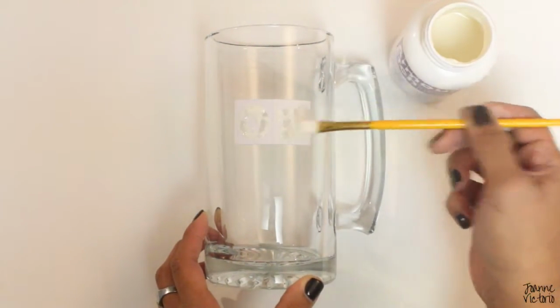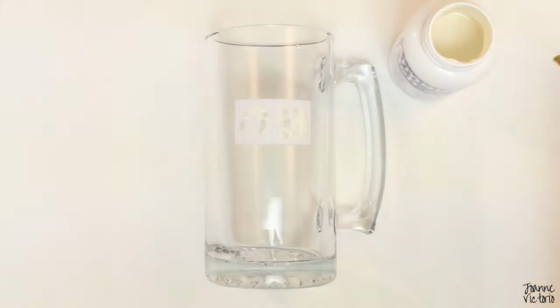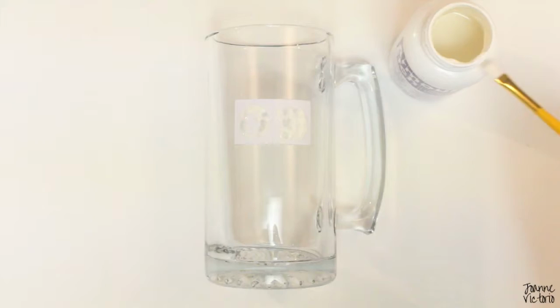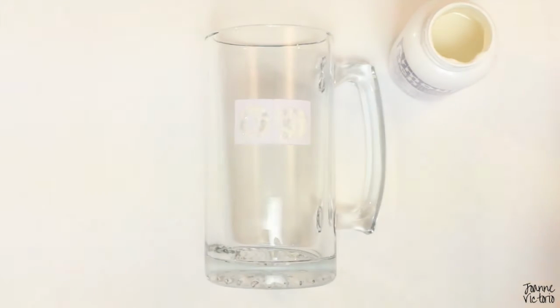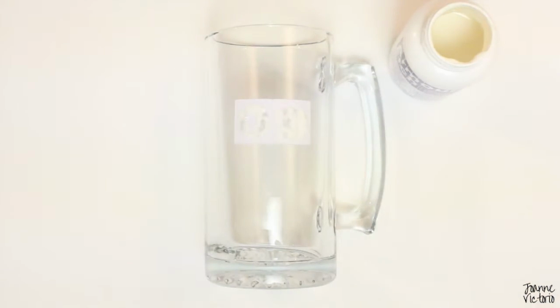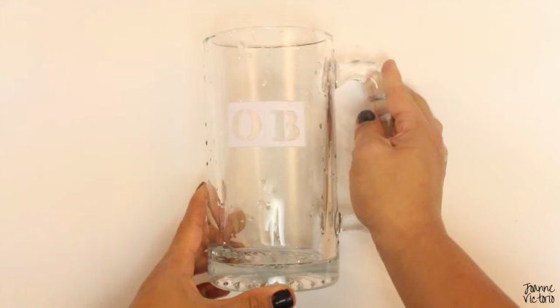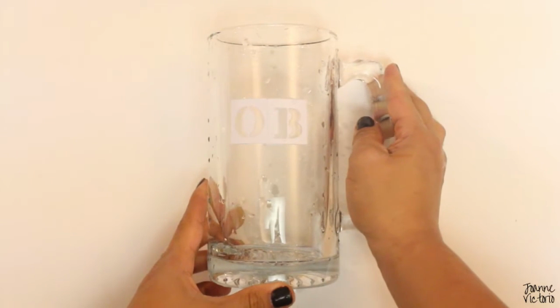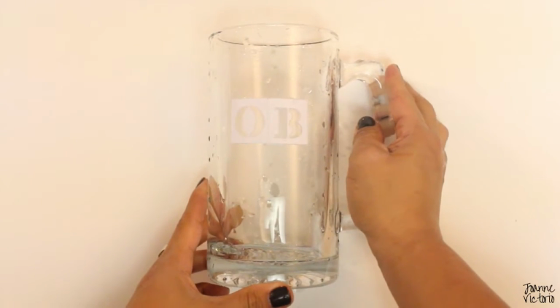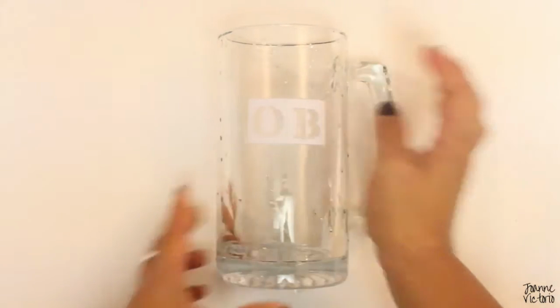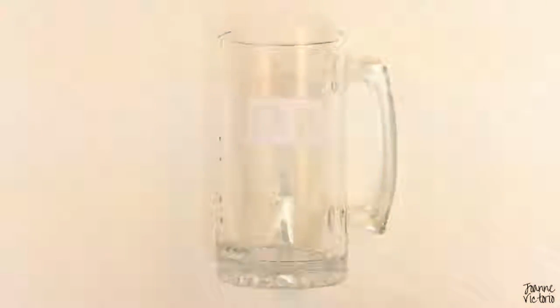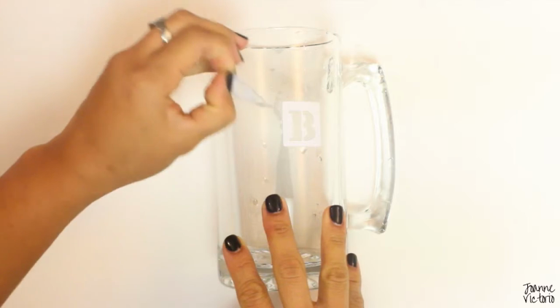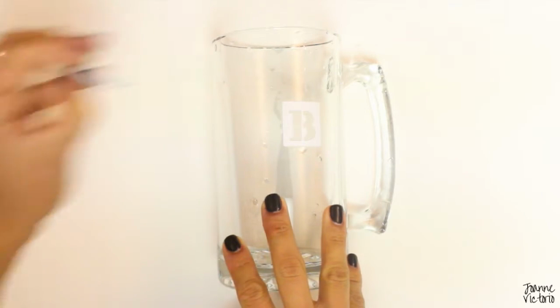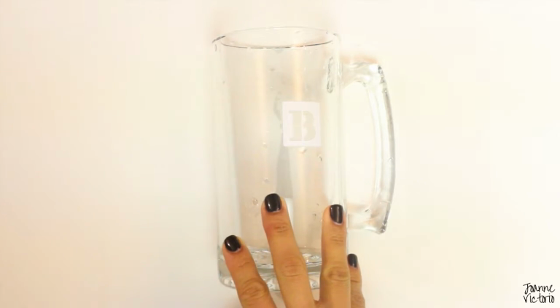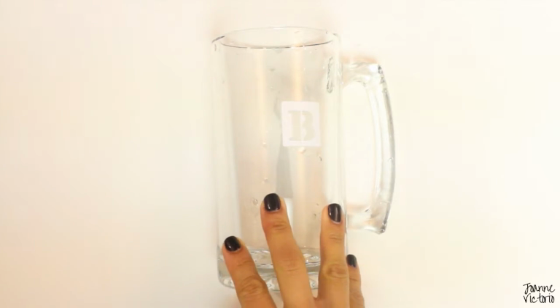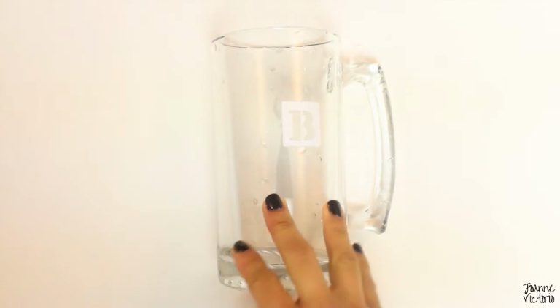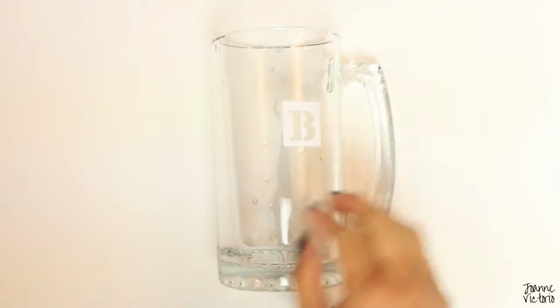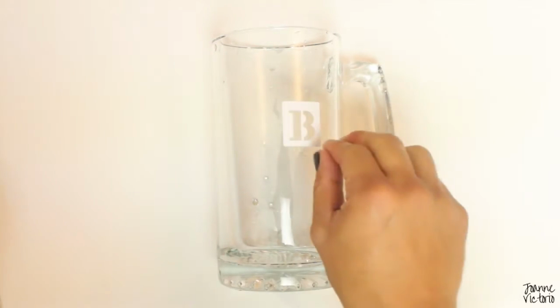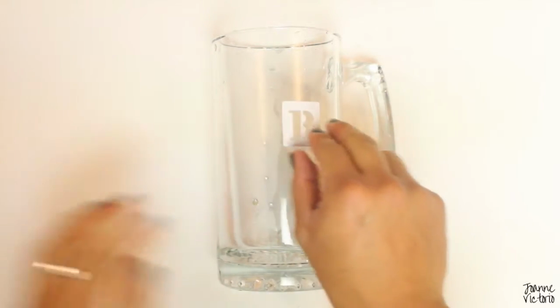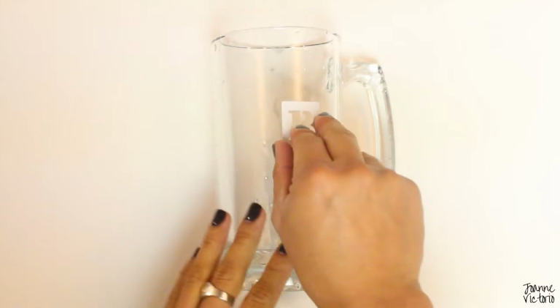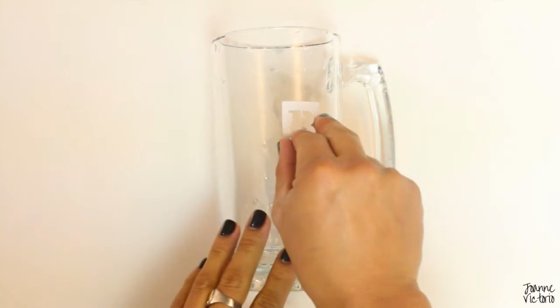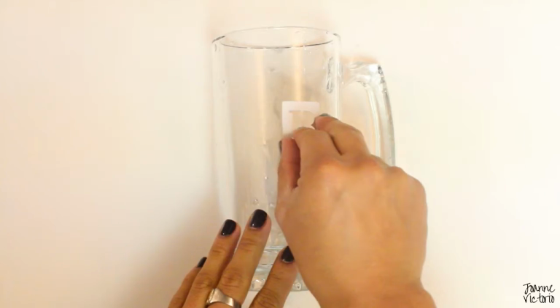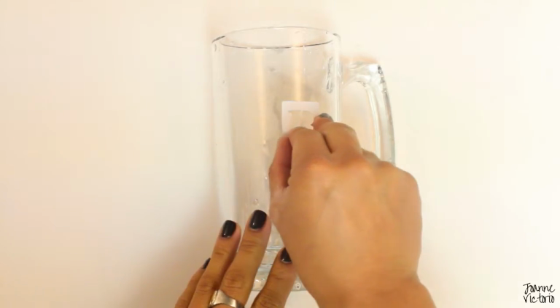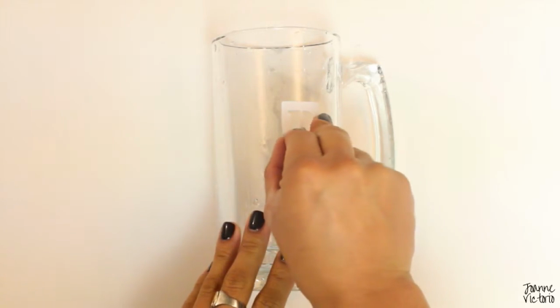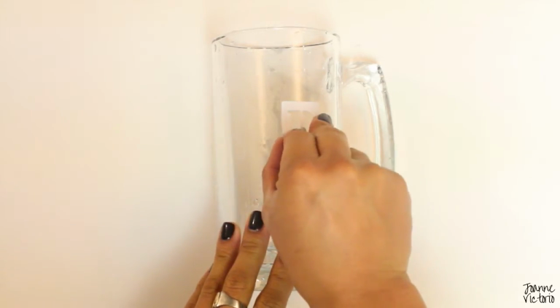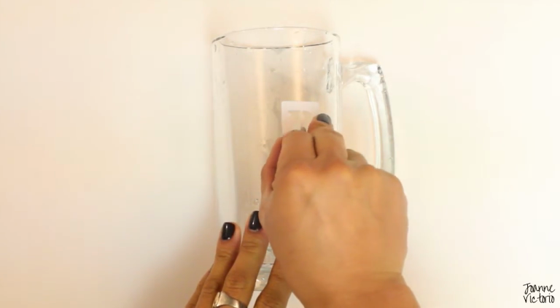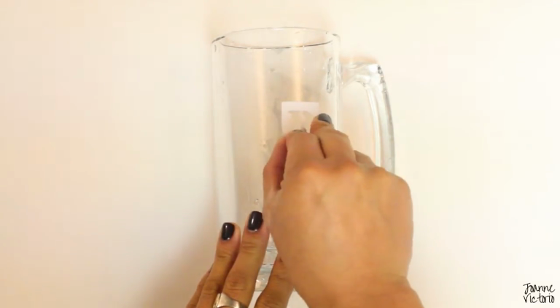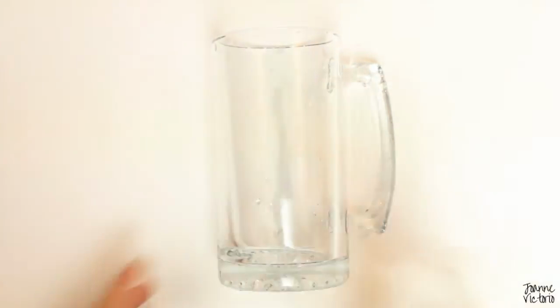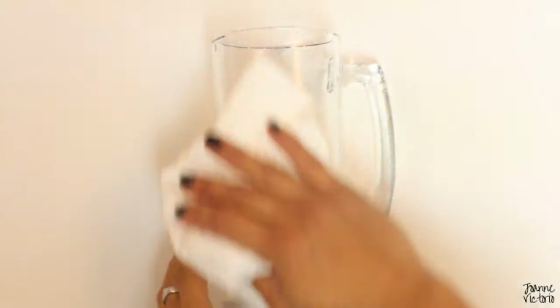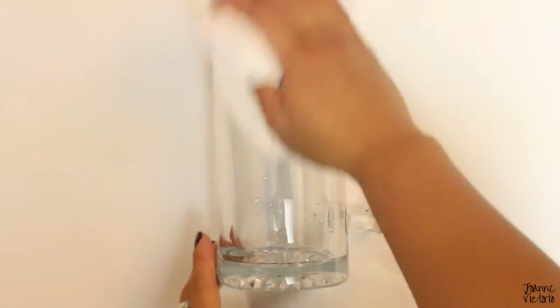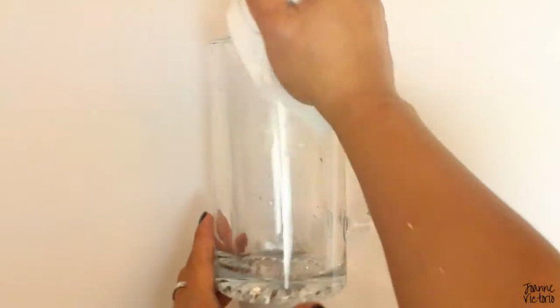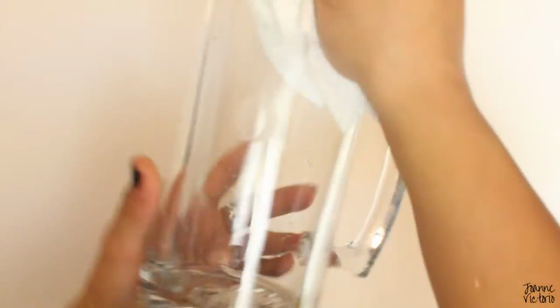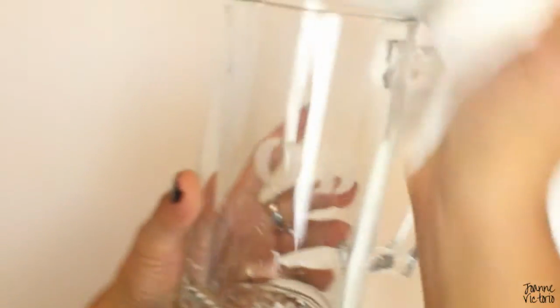Let it sit for one minute, then rinse under lukewarm water. Remove the stencils and wipe clean. And that's it.